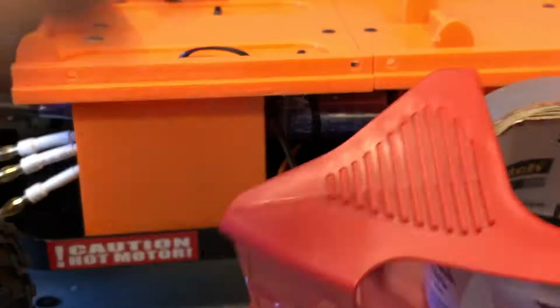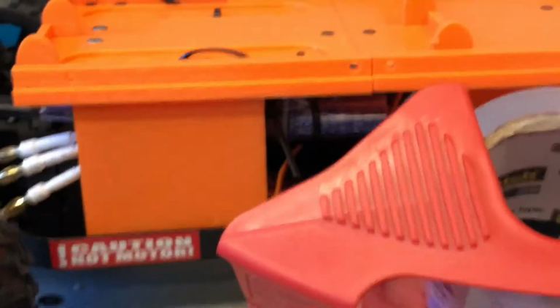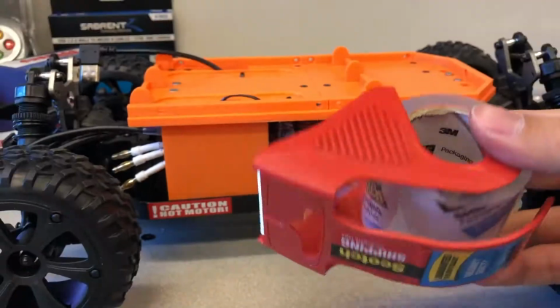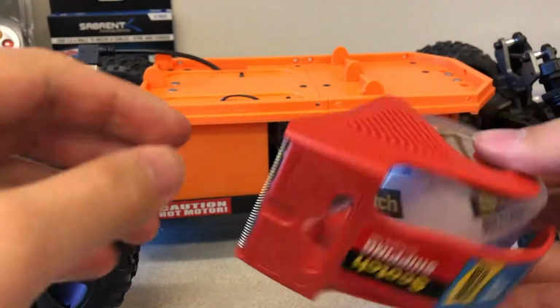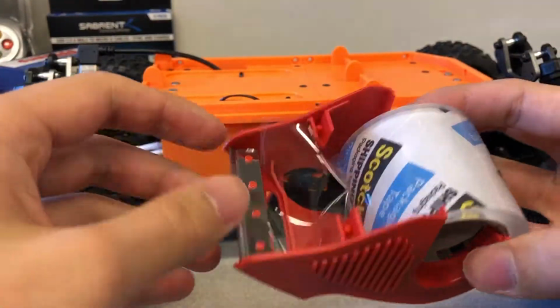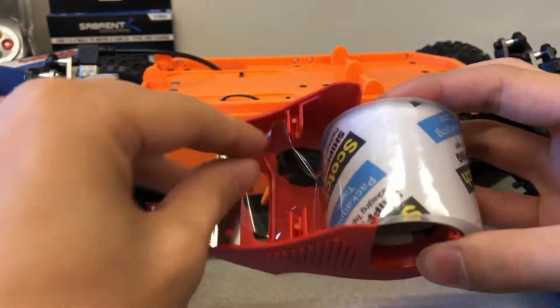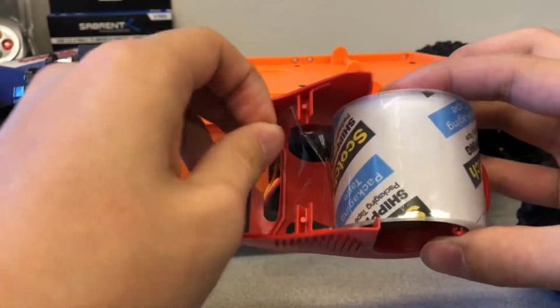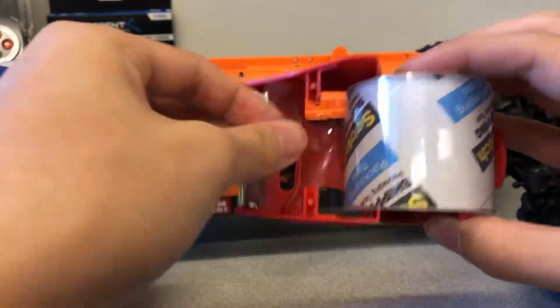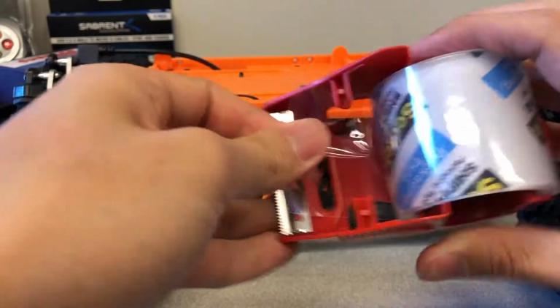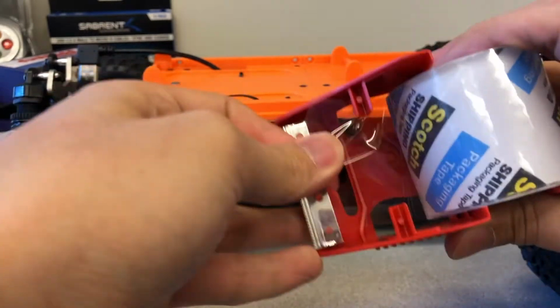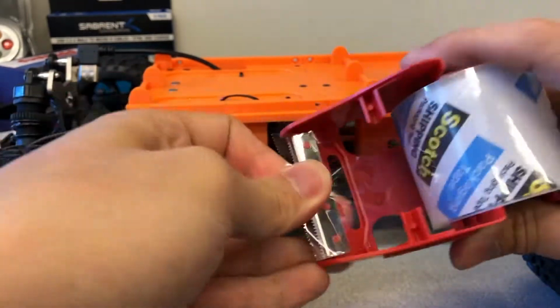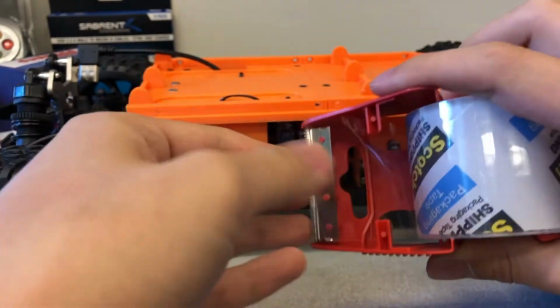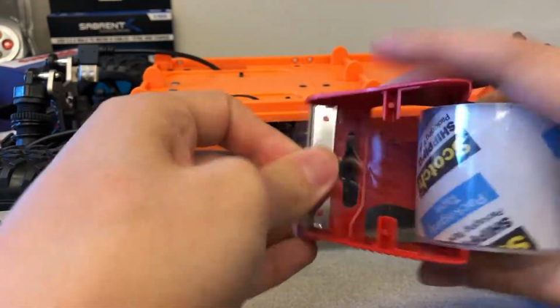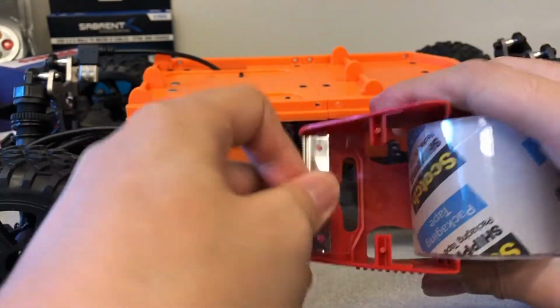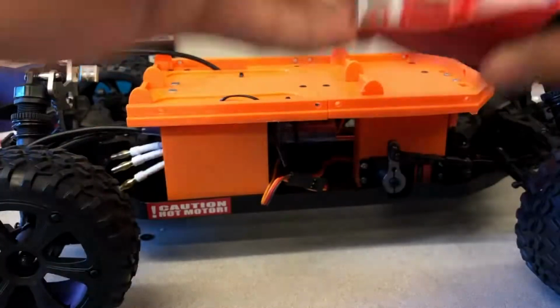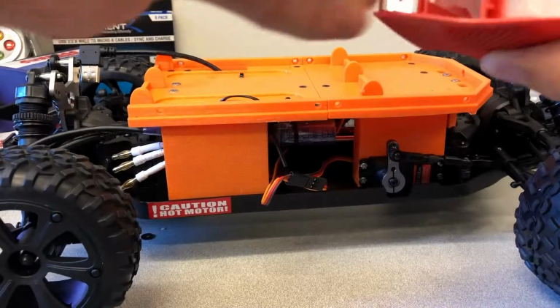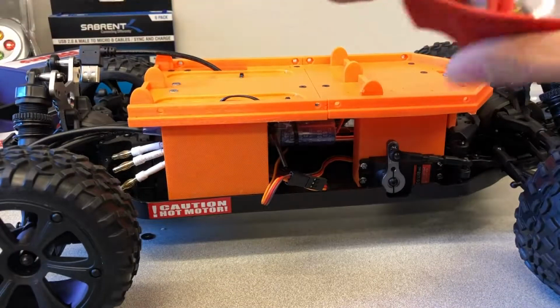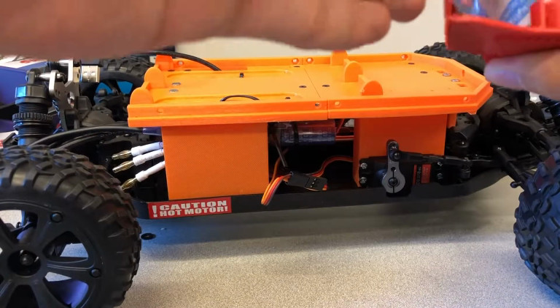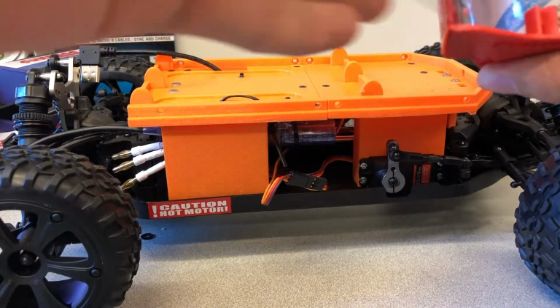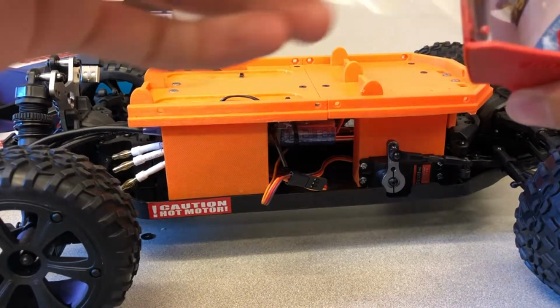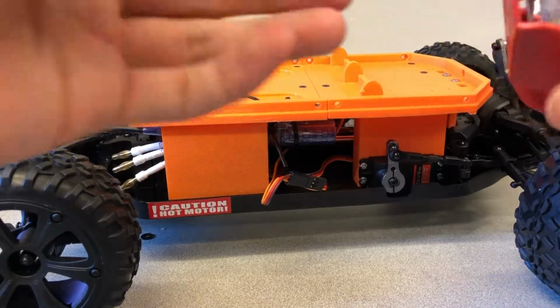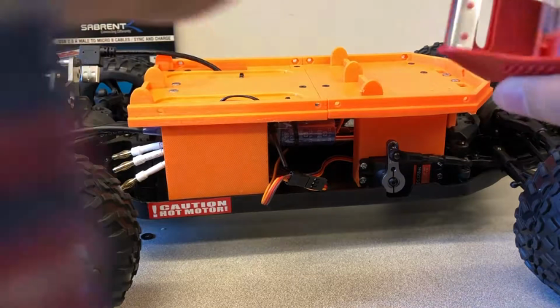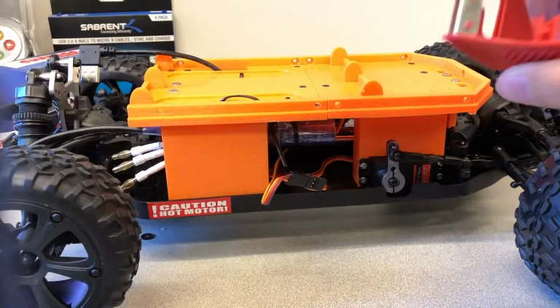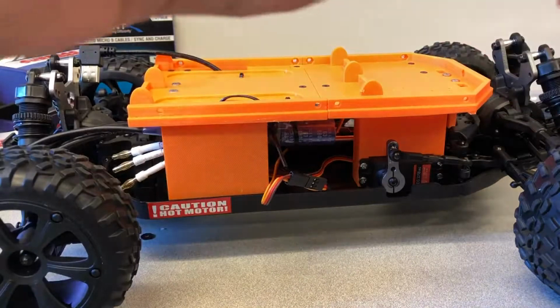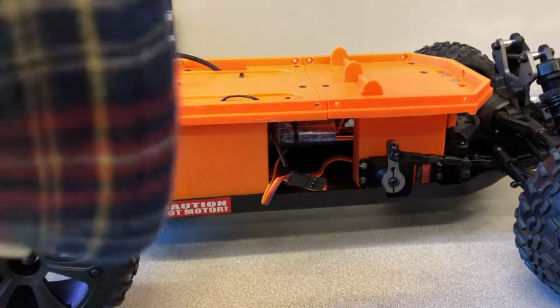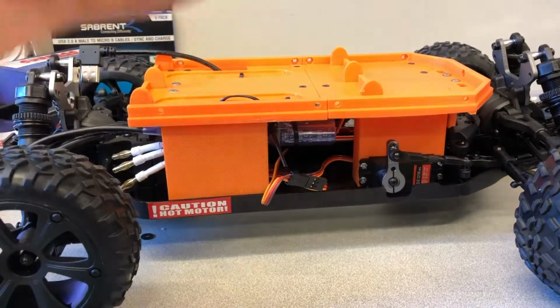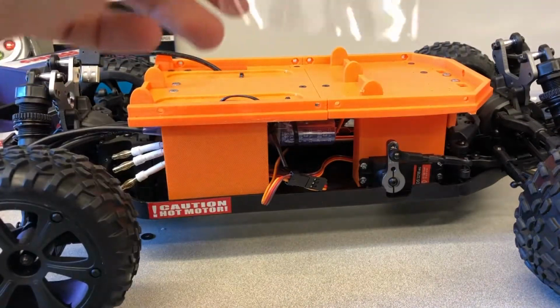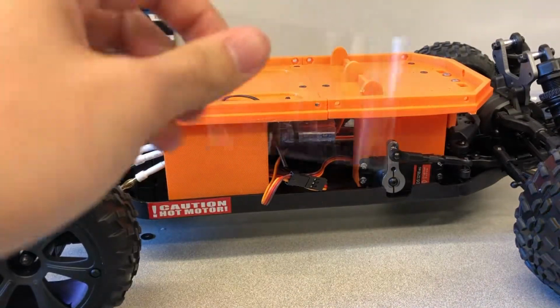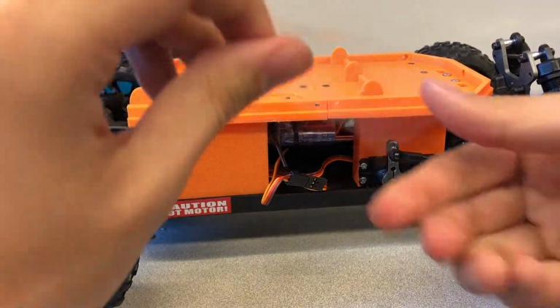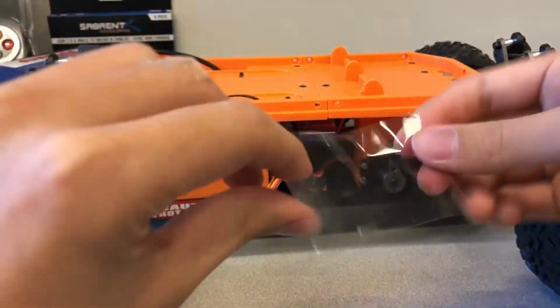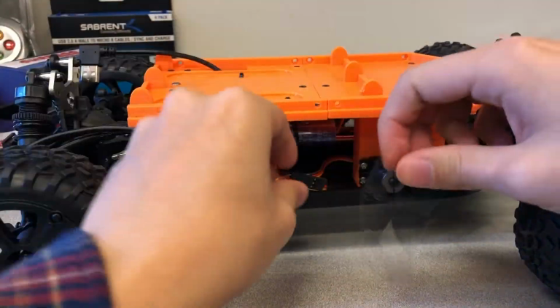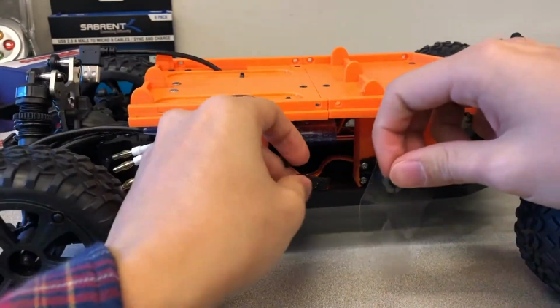Wrap electrical tape or duct tape around the connection between the ESC and the silver motor to prevent it from disconnecting. Then organize the silver motor wire into a neat bundle secured with a zip tie.